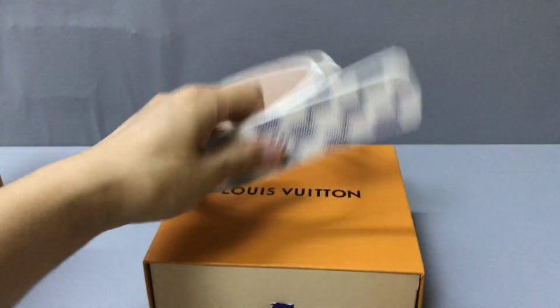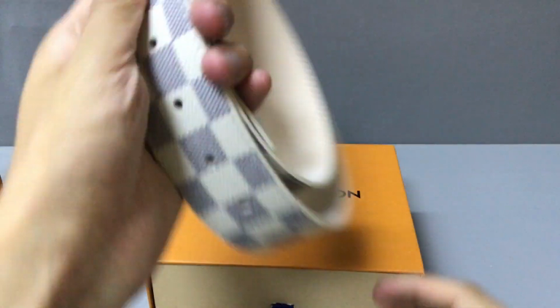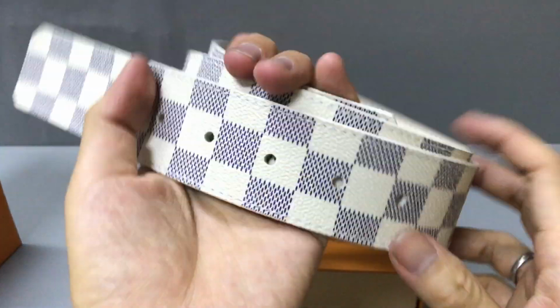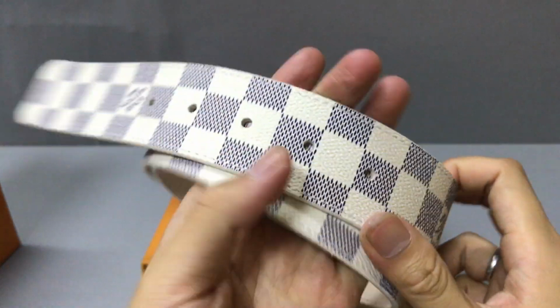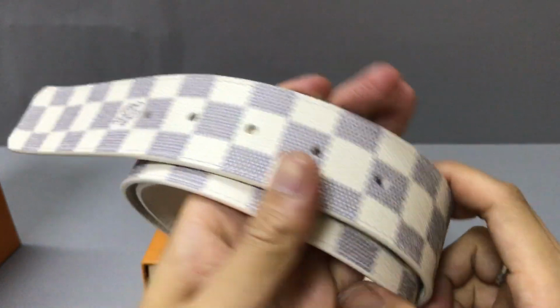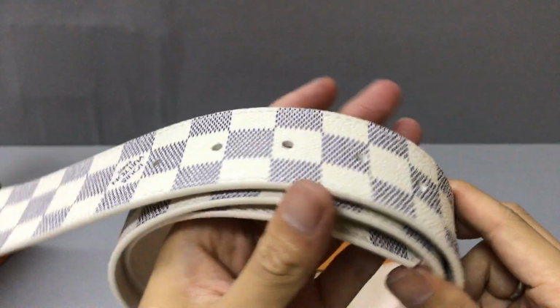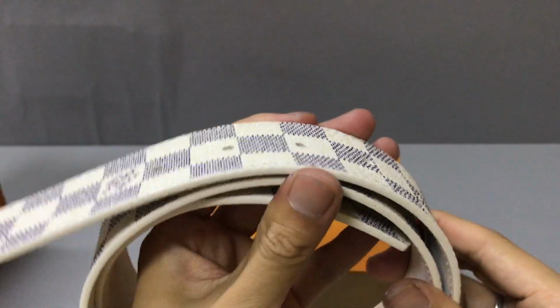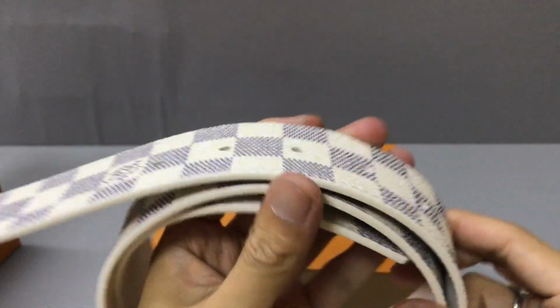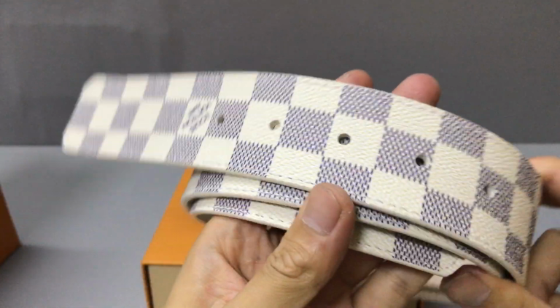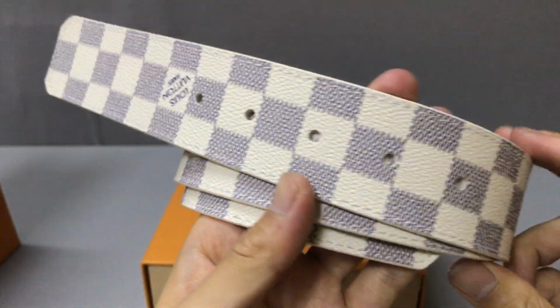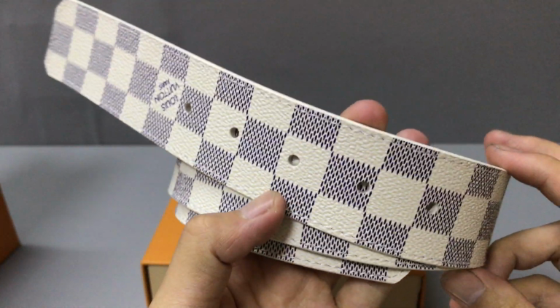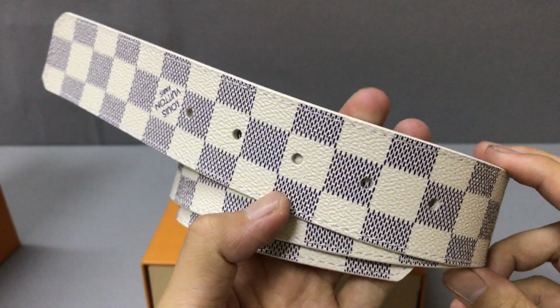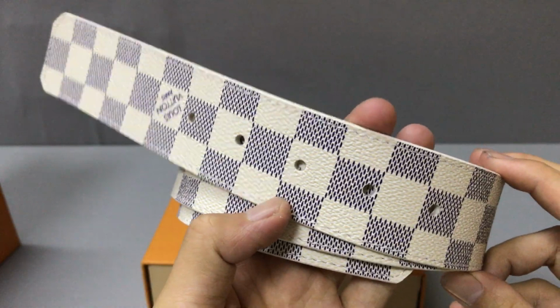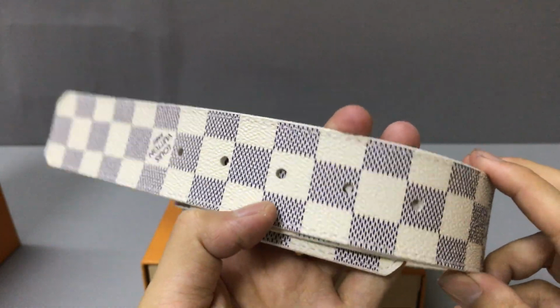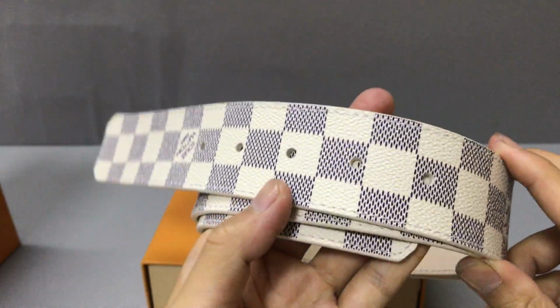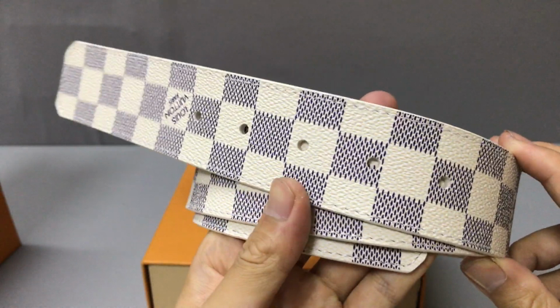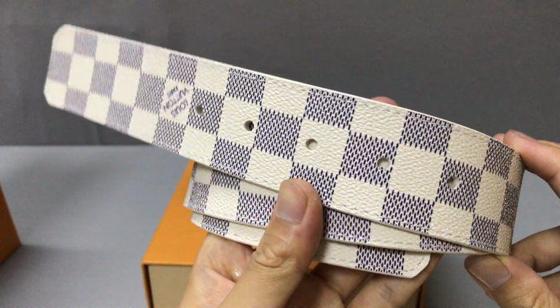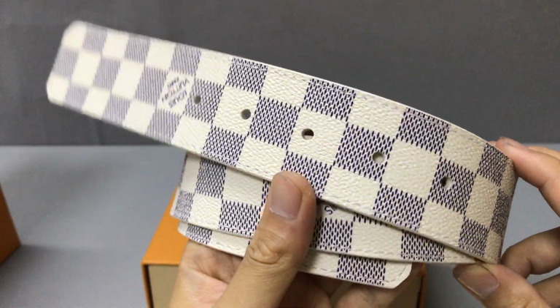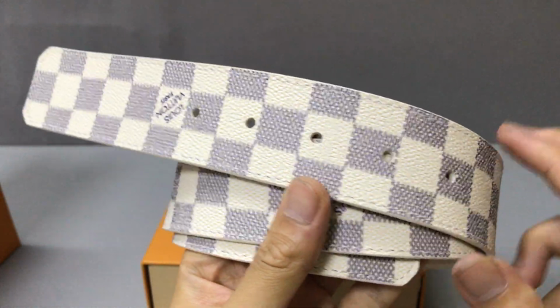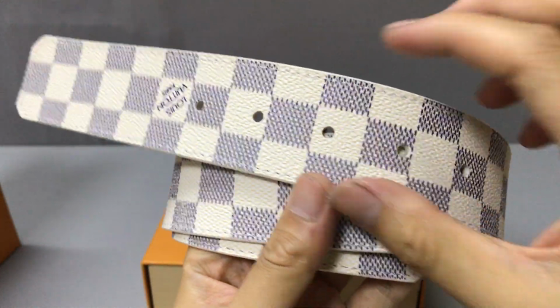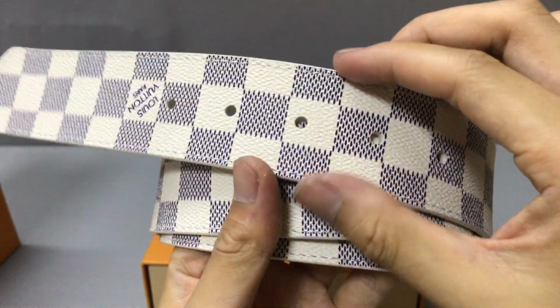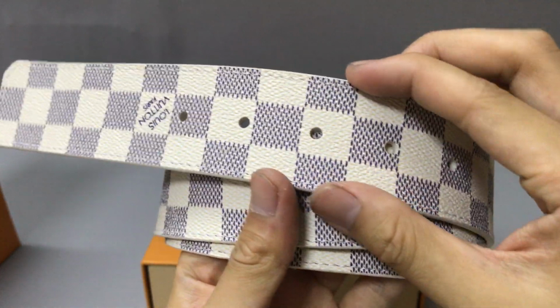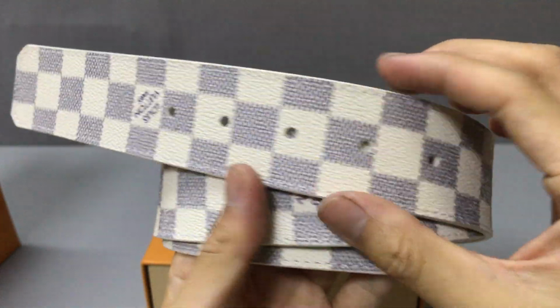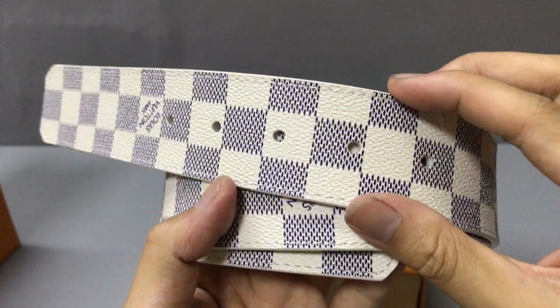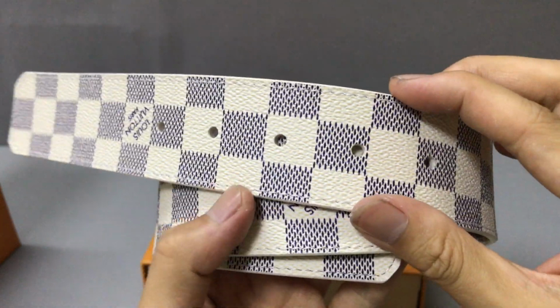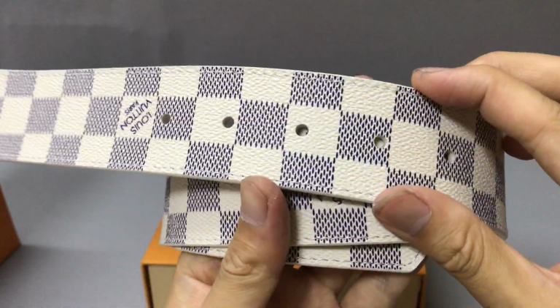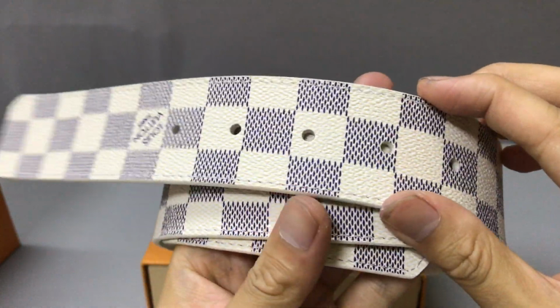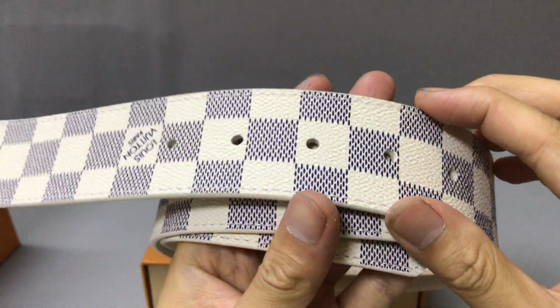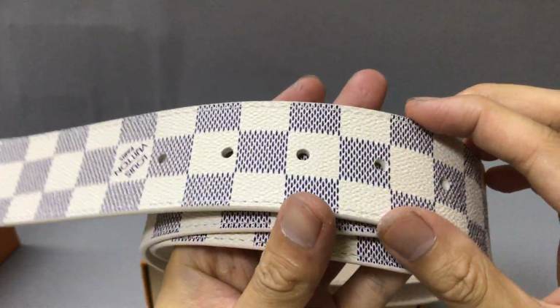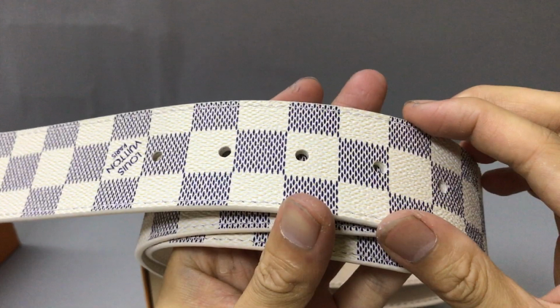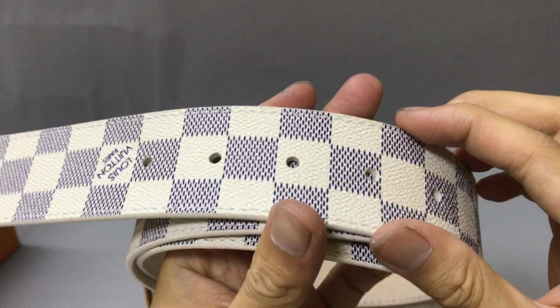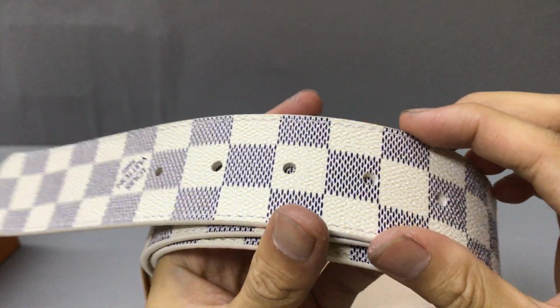Now you can check the belt. It uses canvas — Damier canvas. And the width is 14.